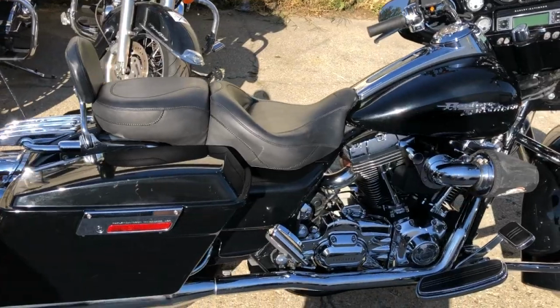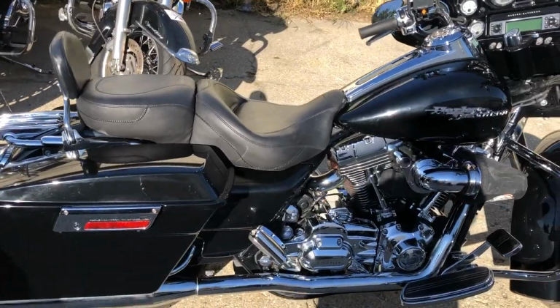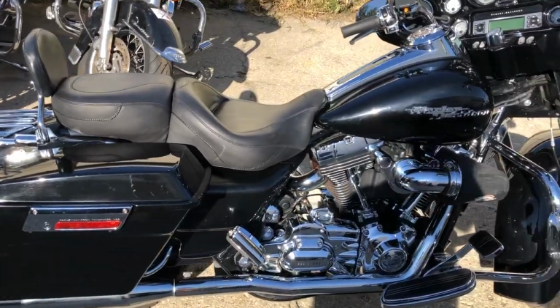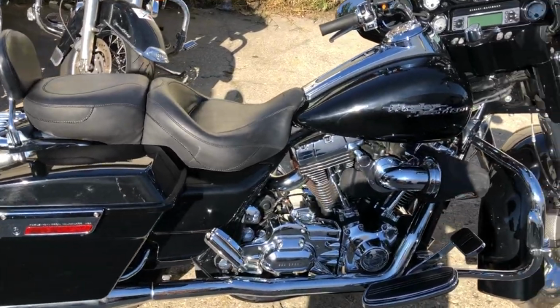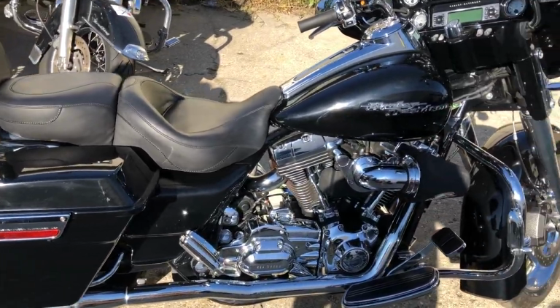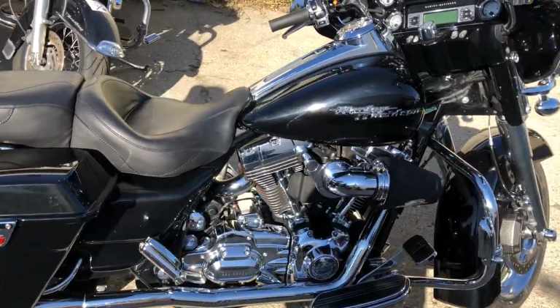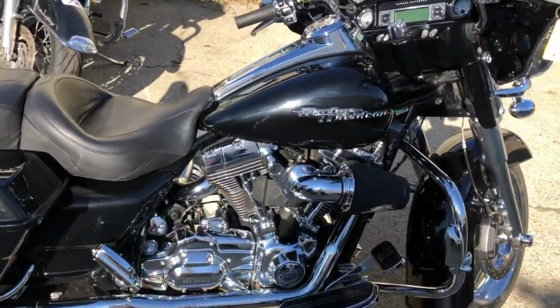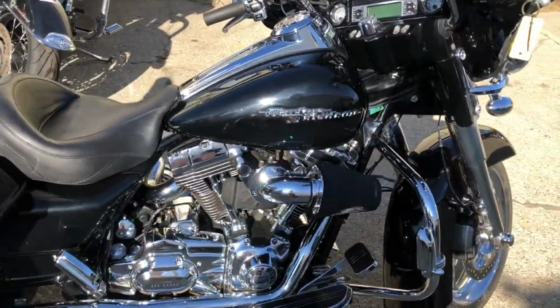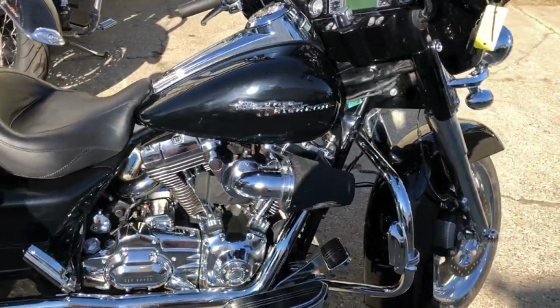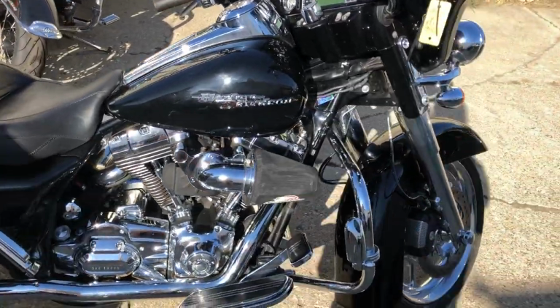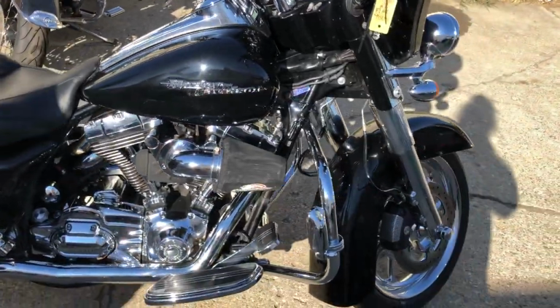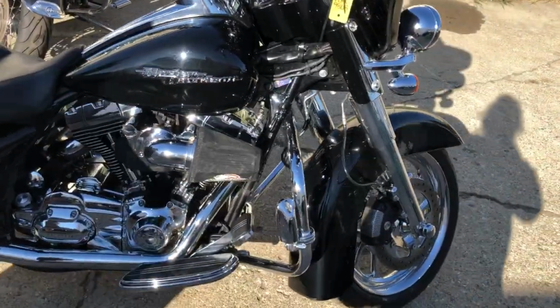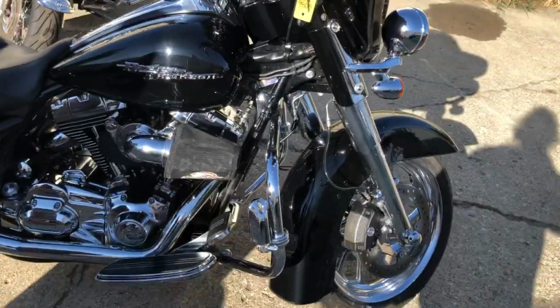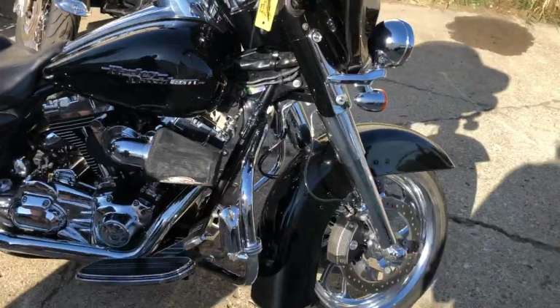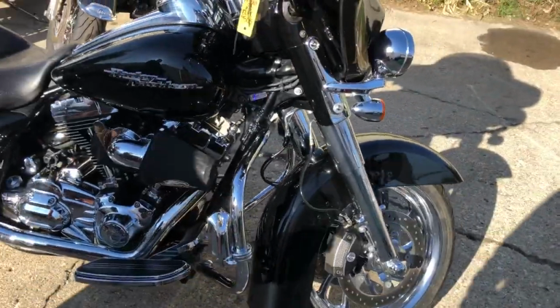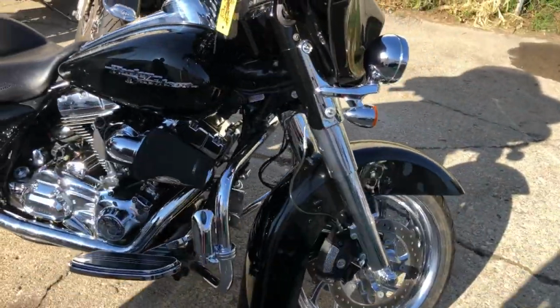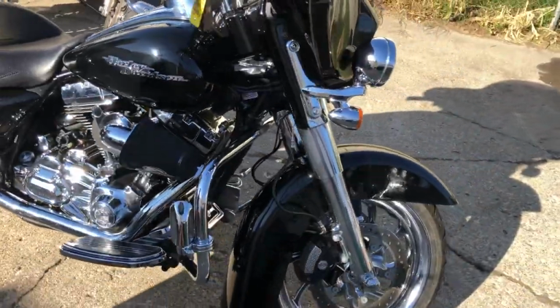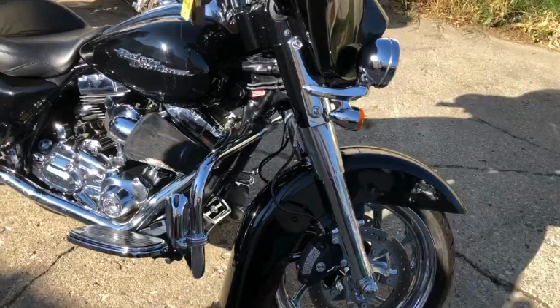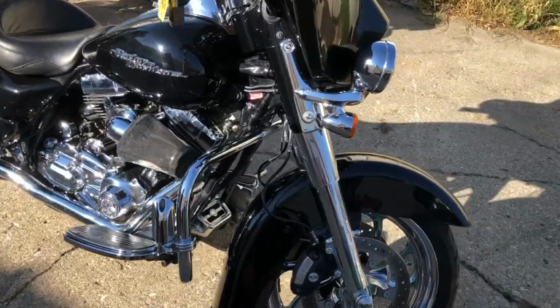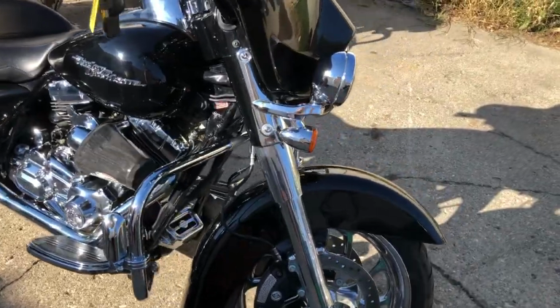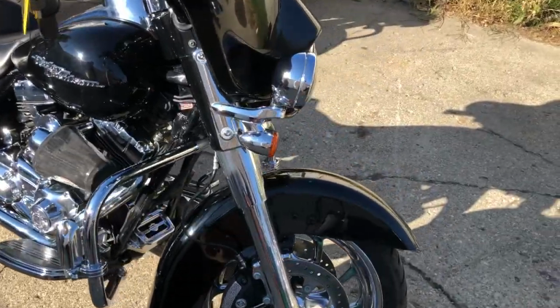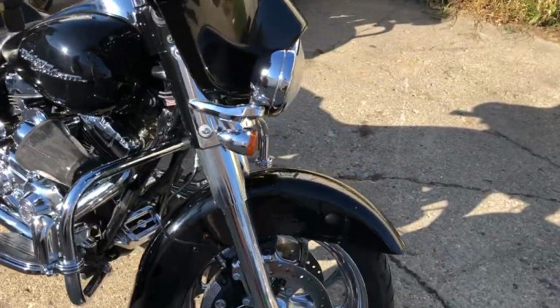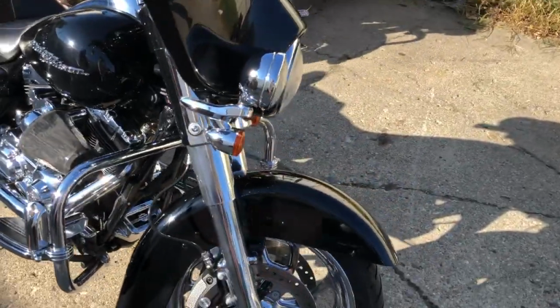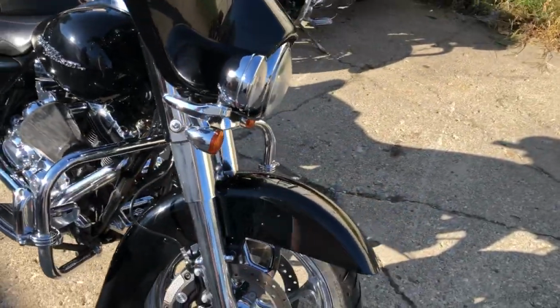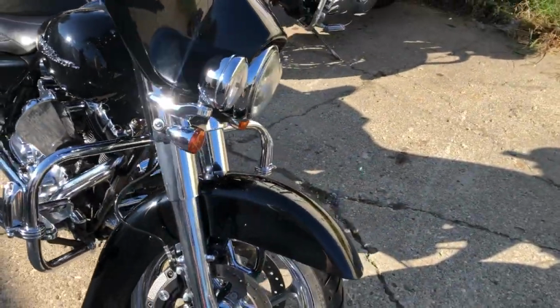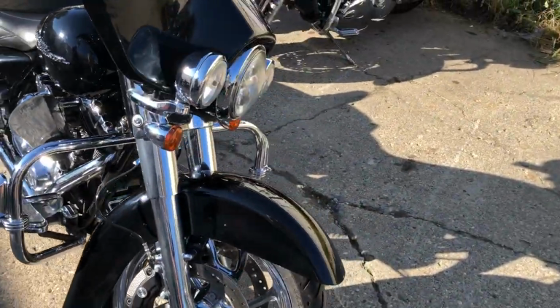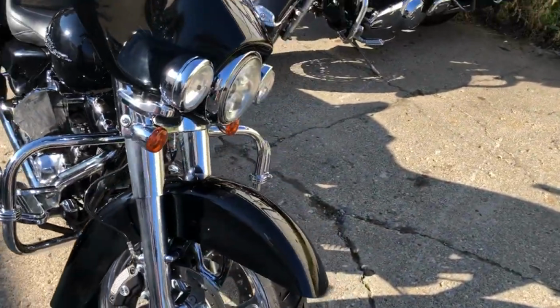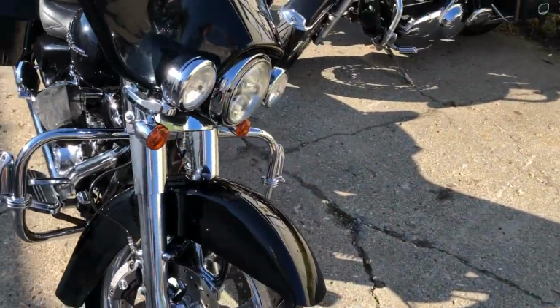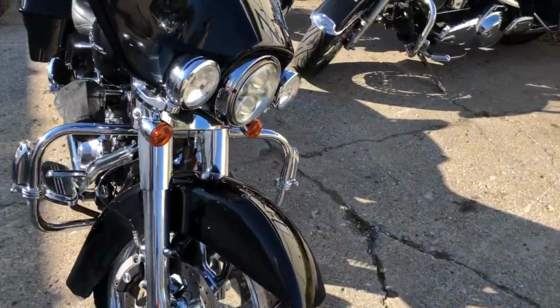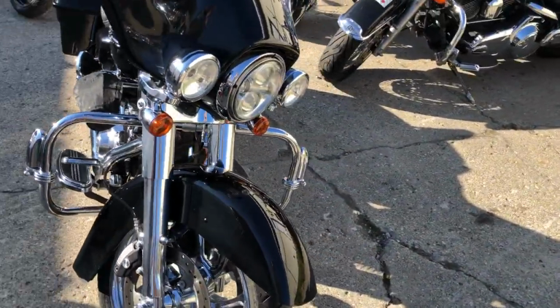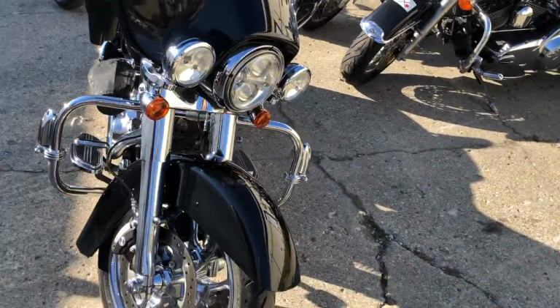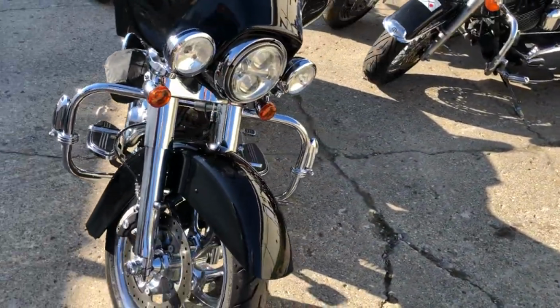Hey guys, approvalpowersports.com here doing some videos on some stuff that just came into the showroom. Check this one out. It's a 2008 Street Glide. Take a close look at this clean Street Glide.